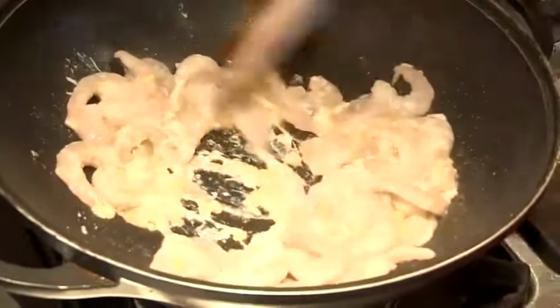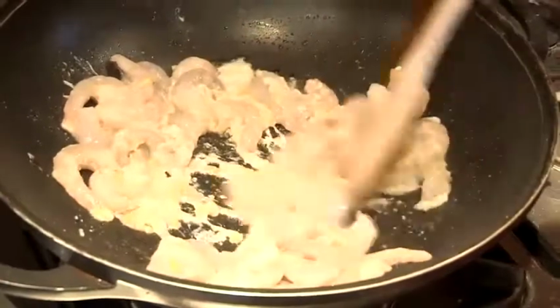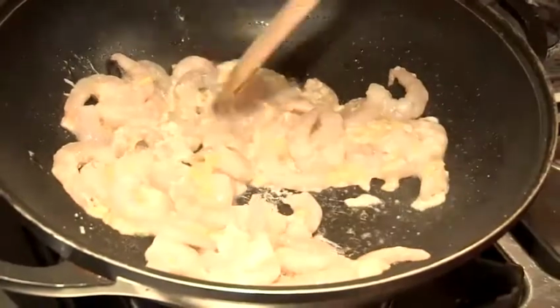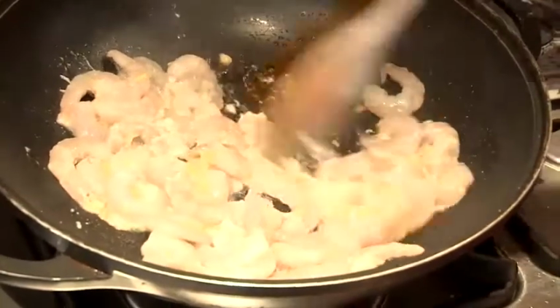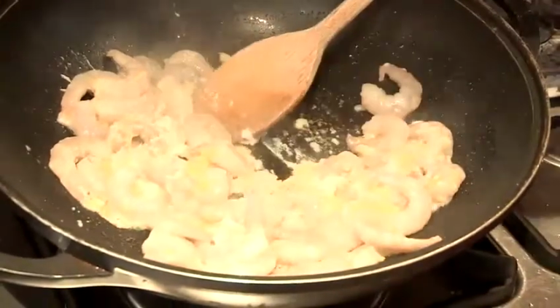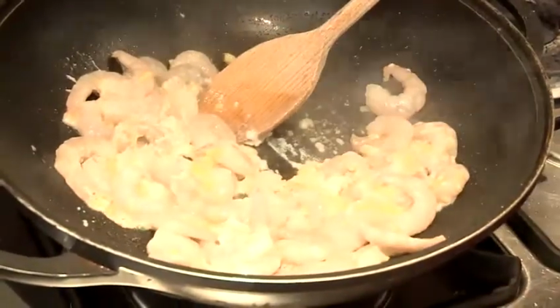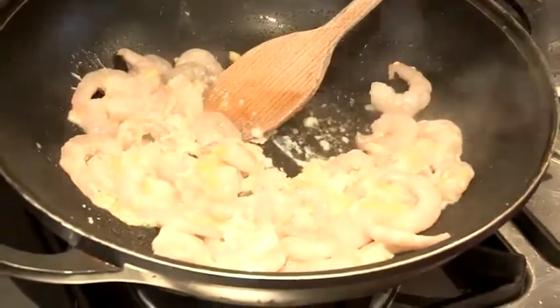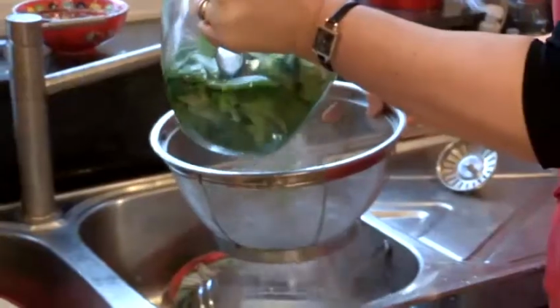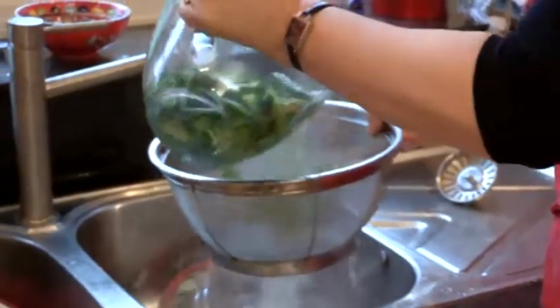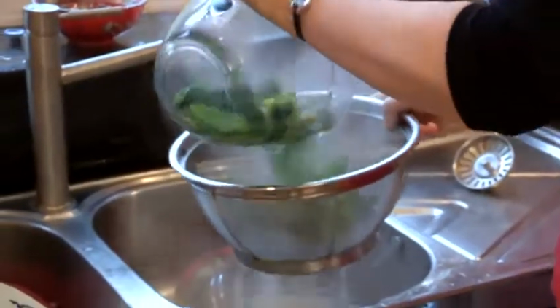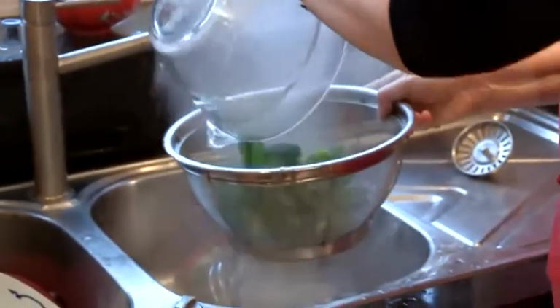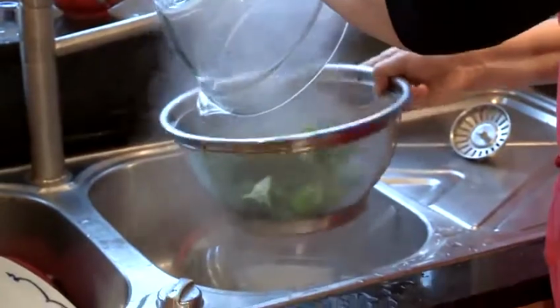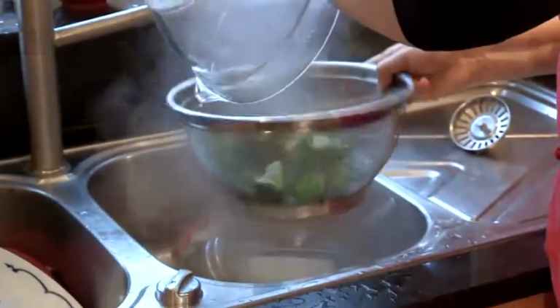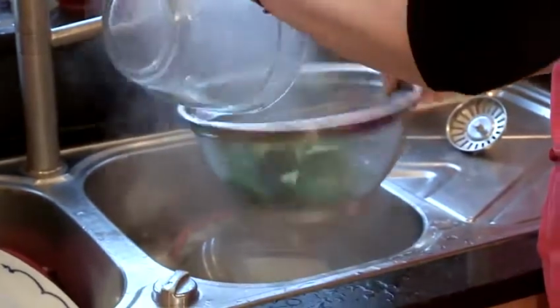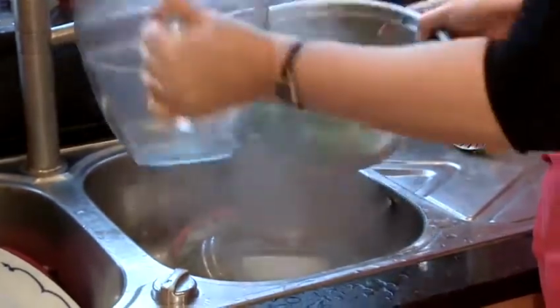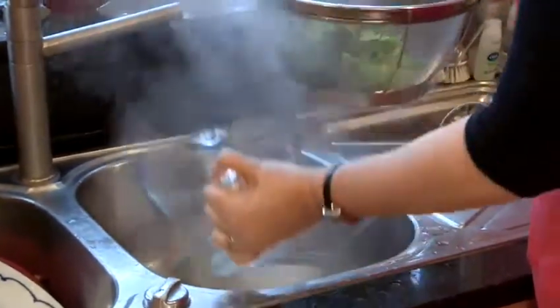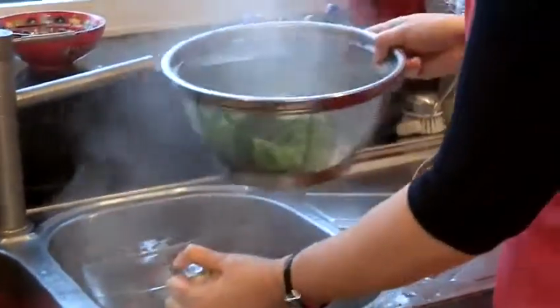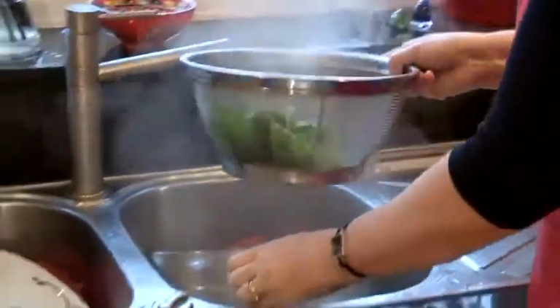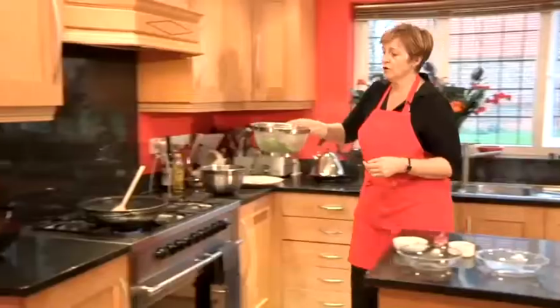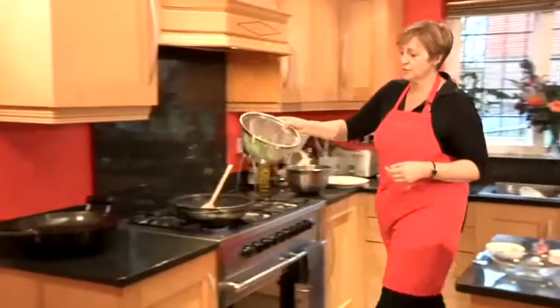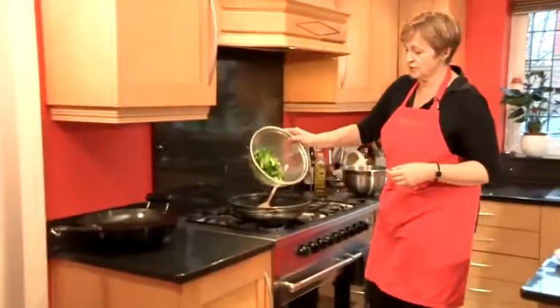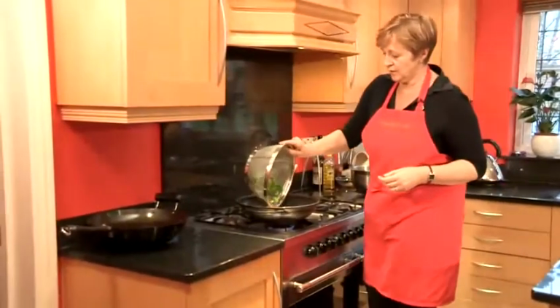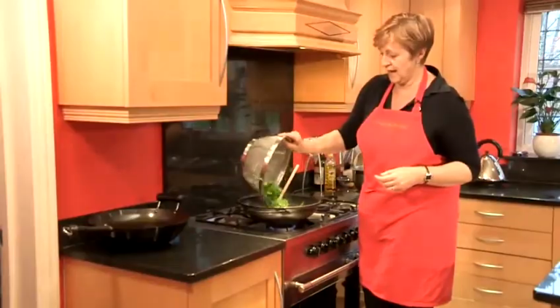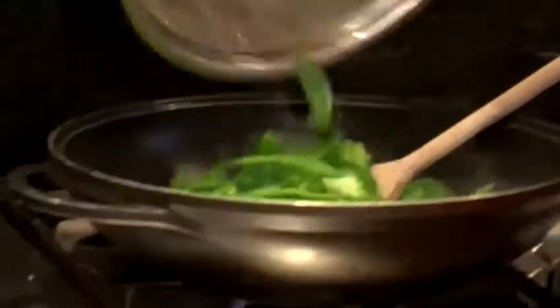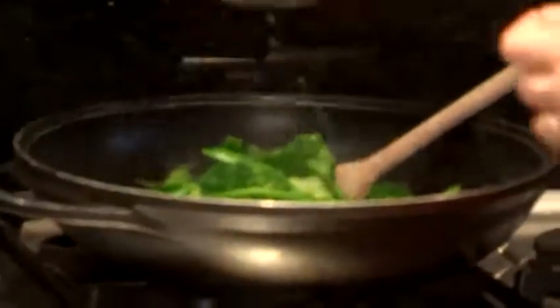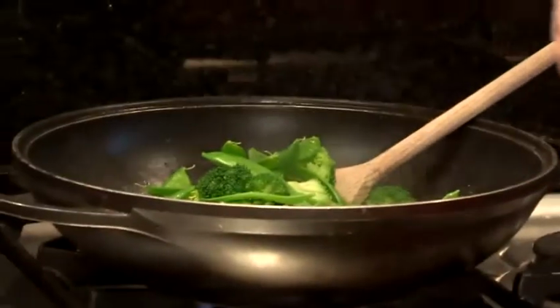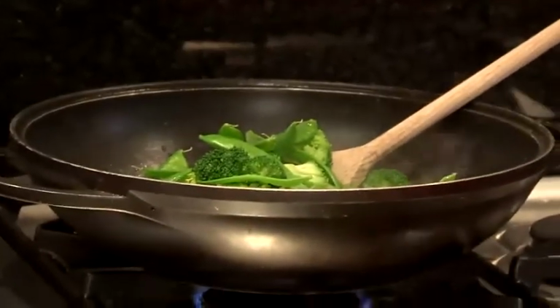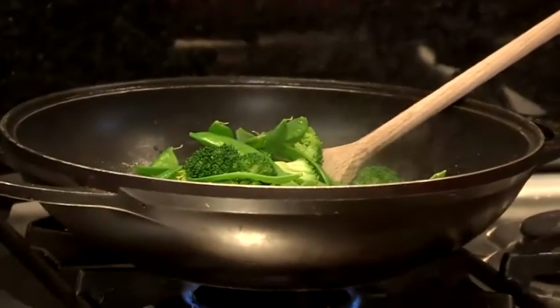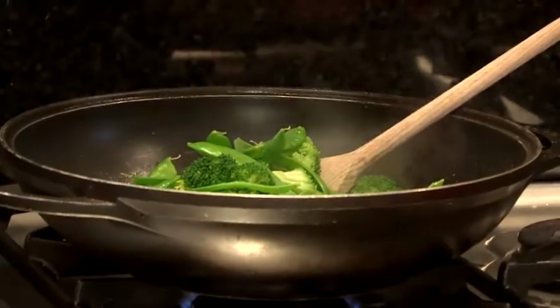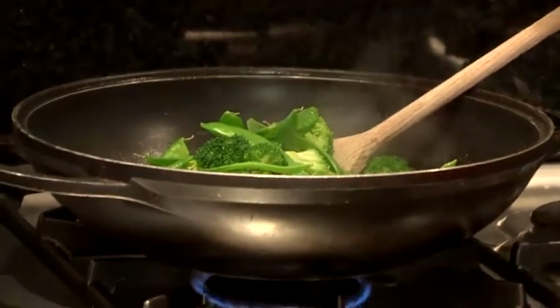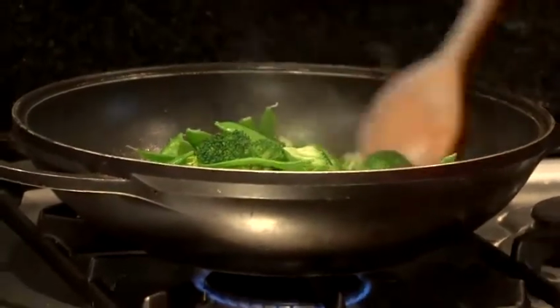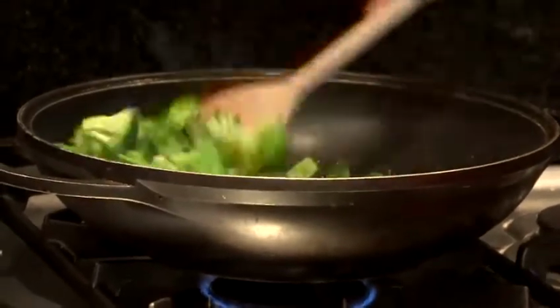Turn down the heat and drain your vegetables. Now quickly take your hot vegetables to your wok and add them as well. Give a good stir.